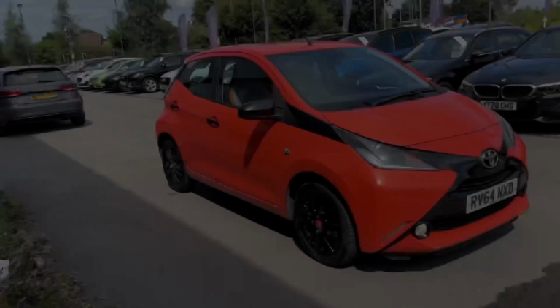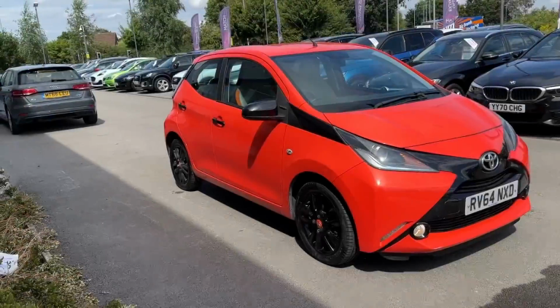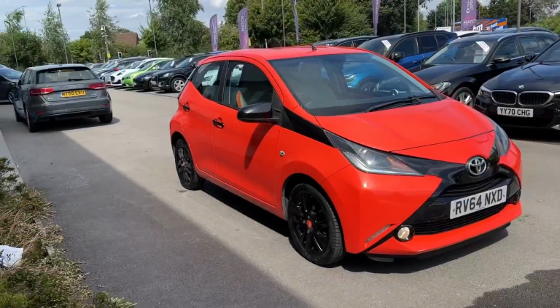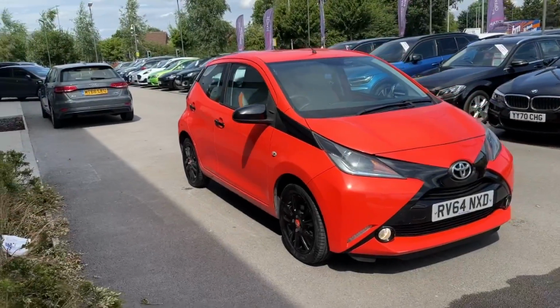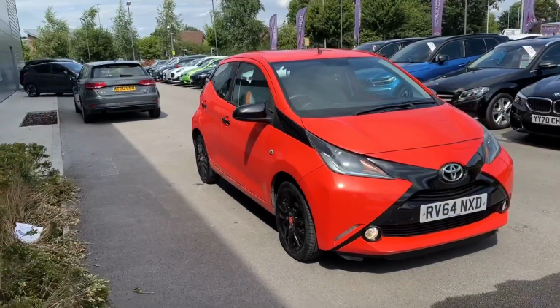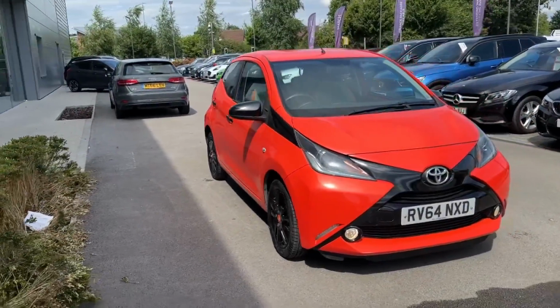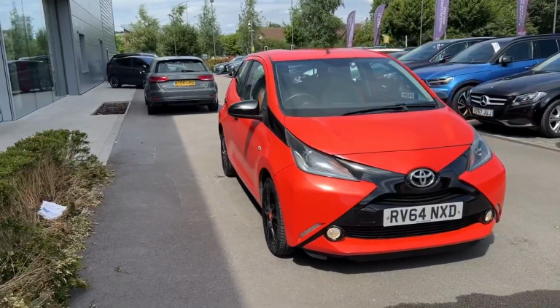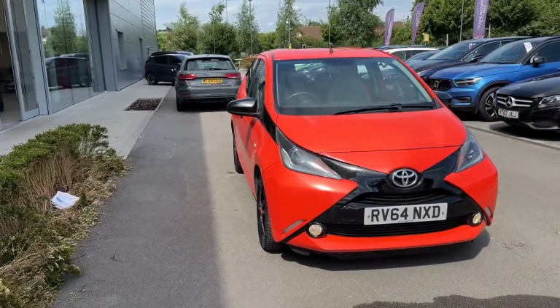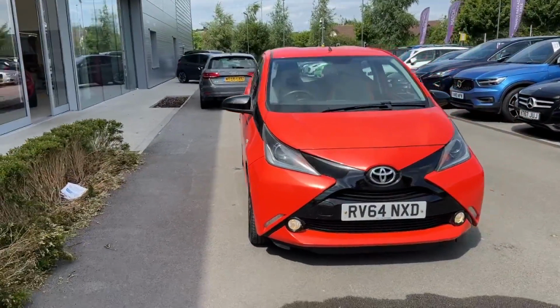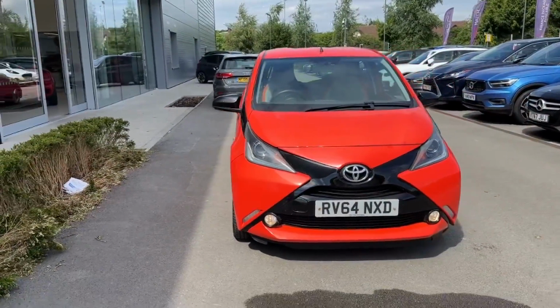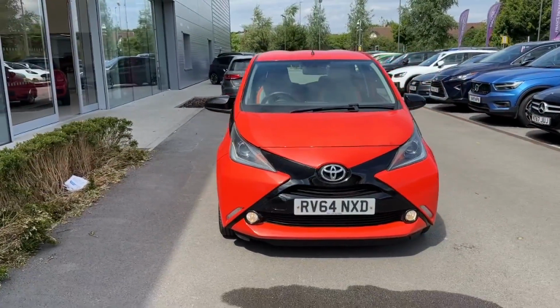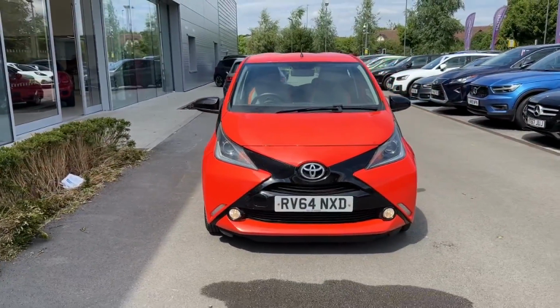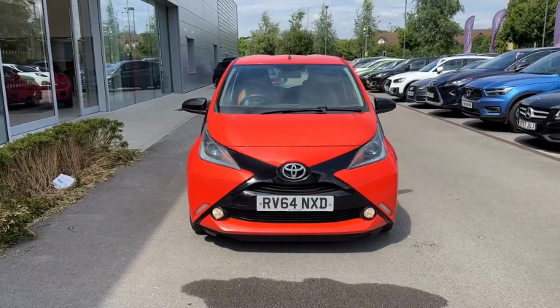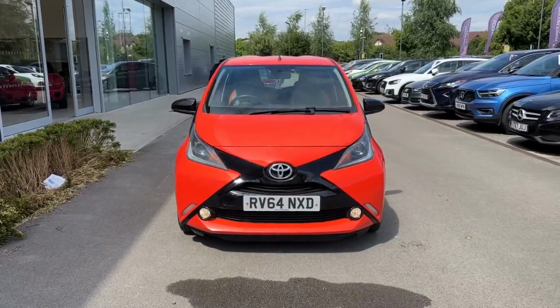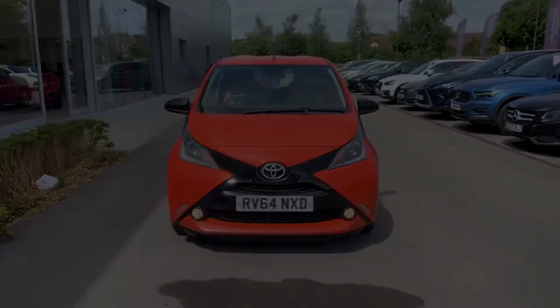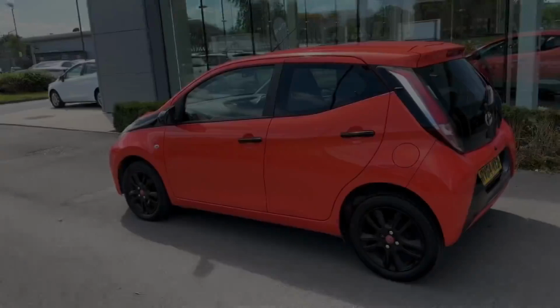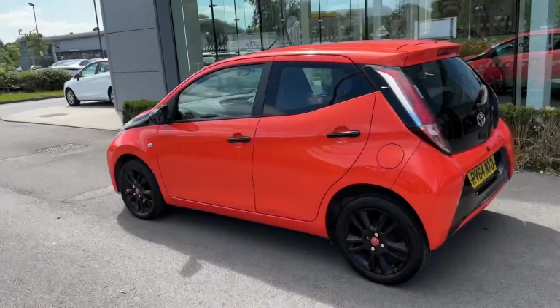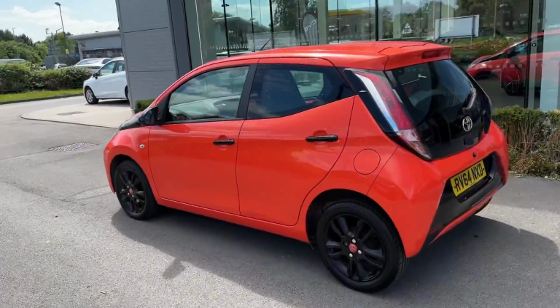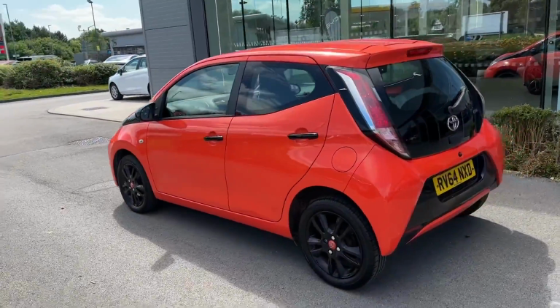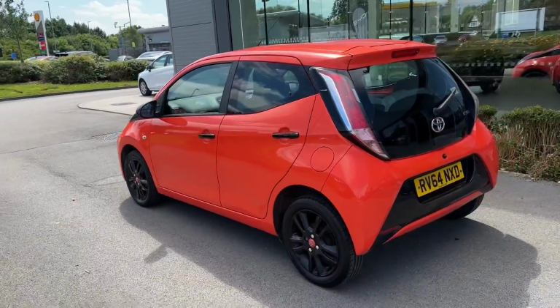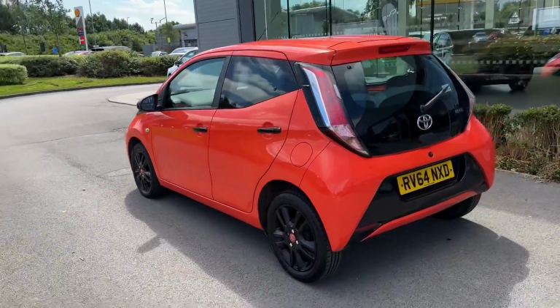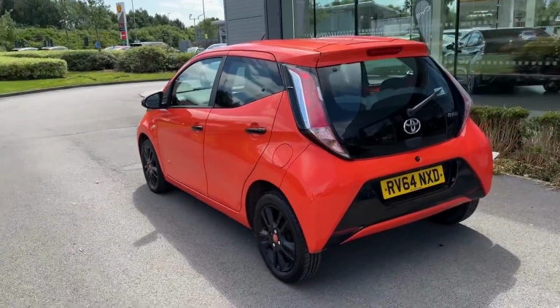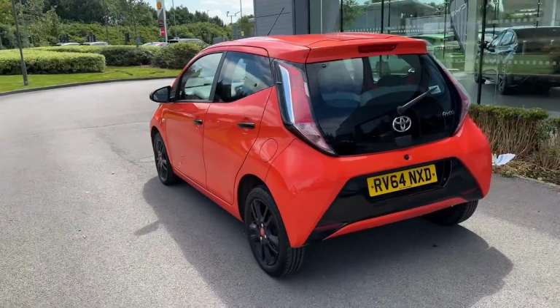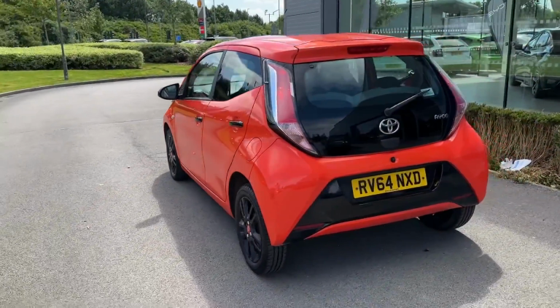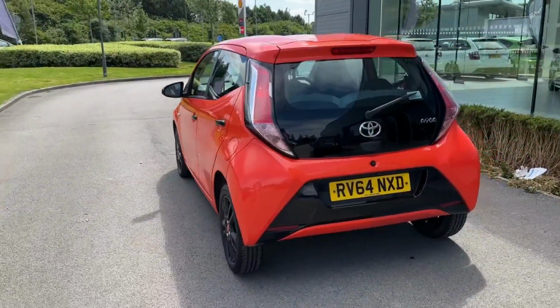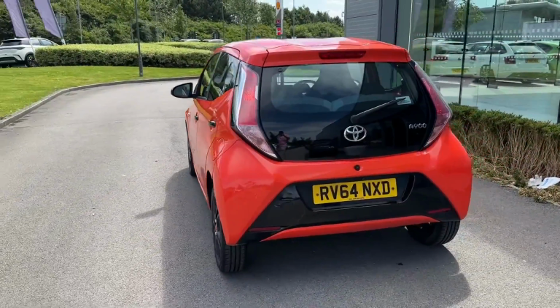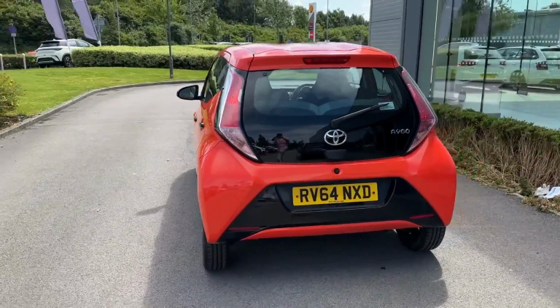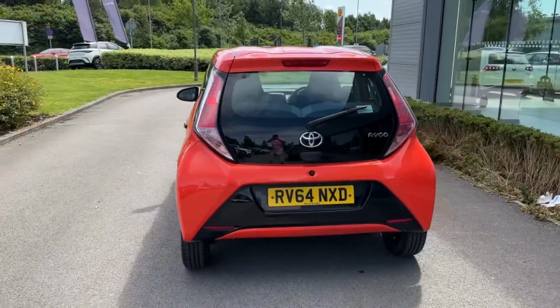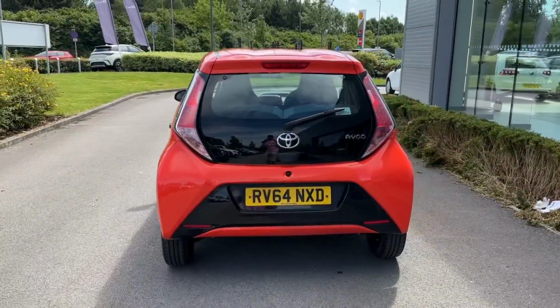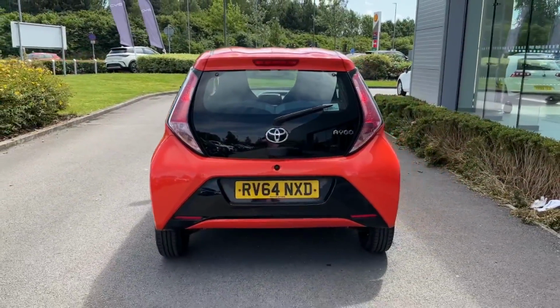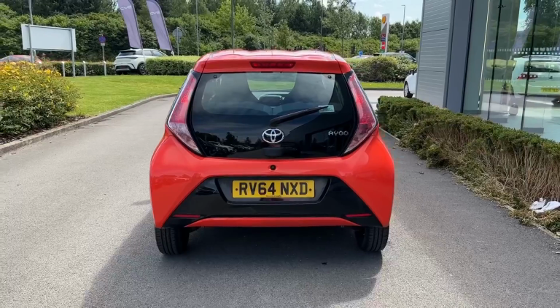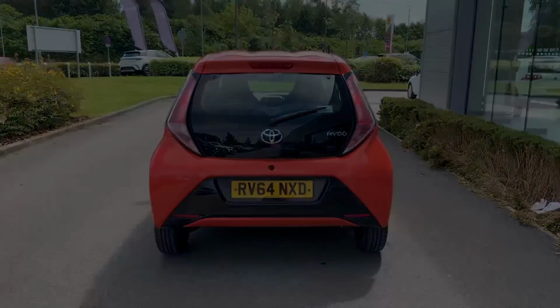Hello and welcome. Greg here from Motor Match Crew, sharing with you today this rather funky looking Toyota Aygo City Hatchback, available here in the popular and rare Excite Pack, with the exterior finish in this two-tone orange and gloss black.